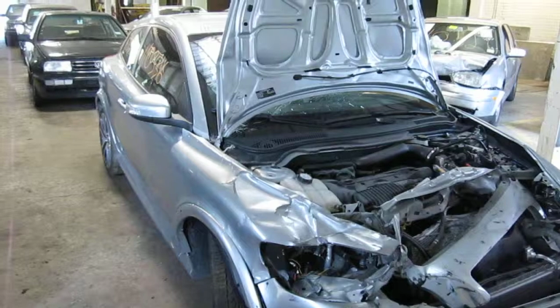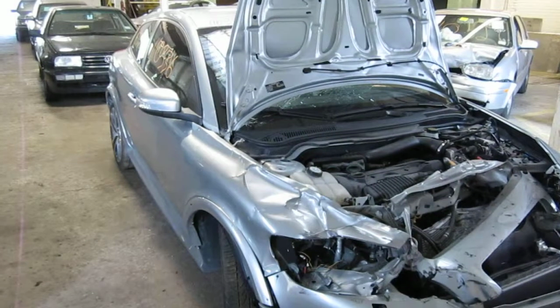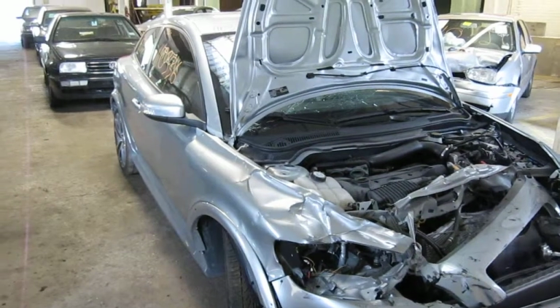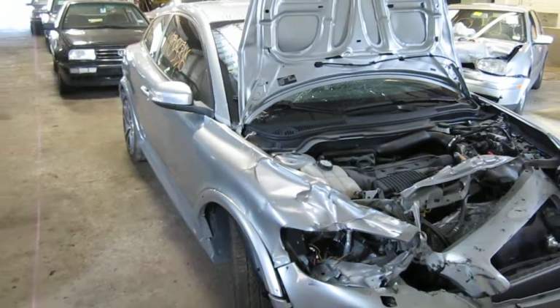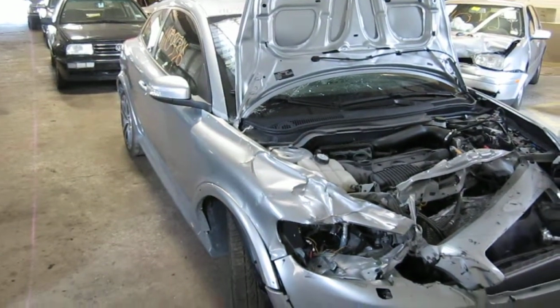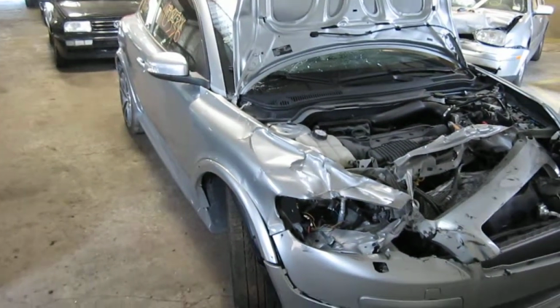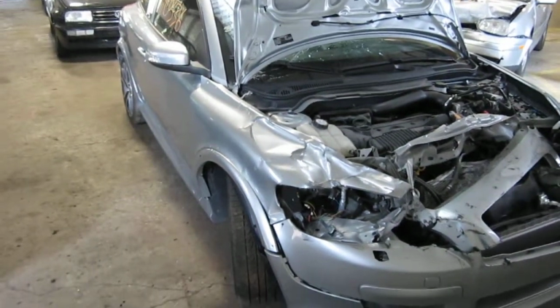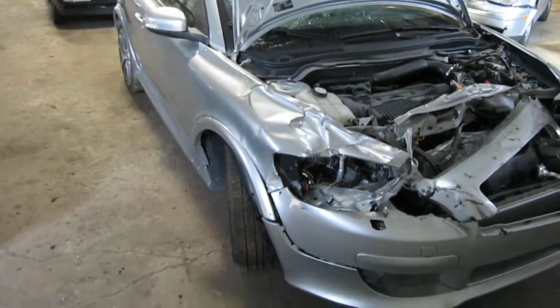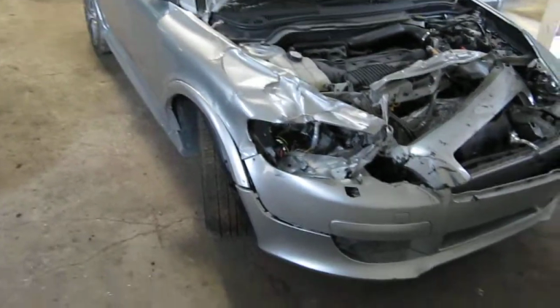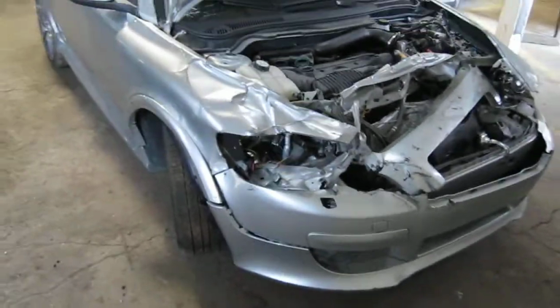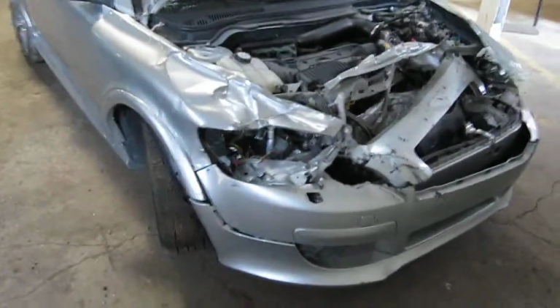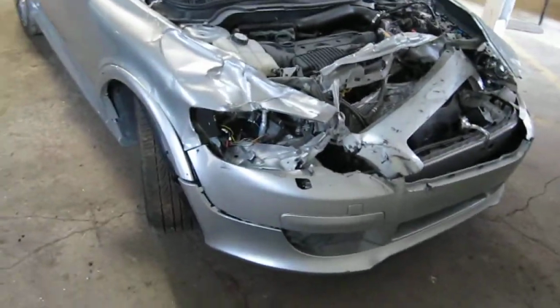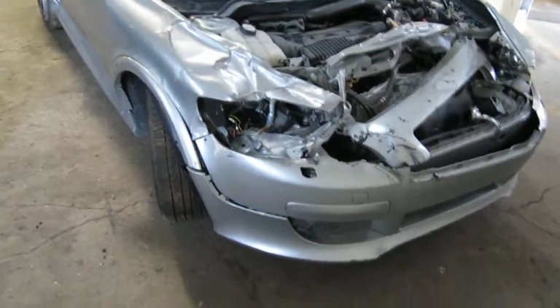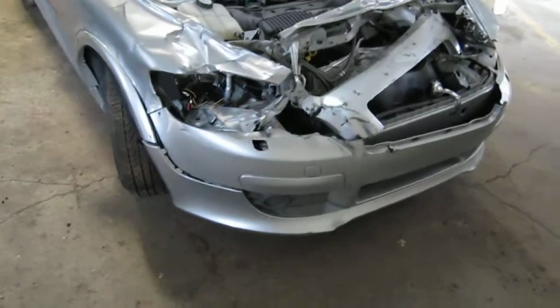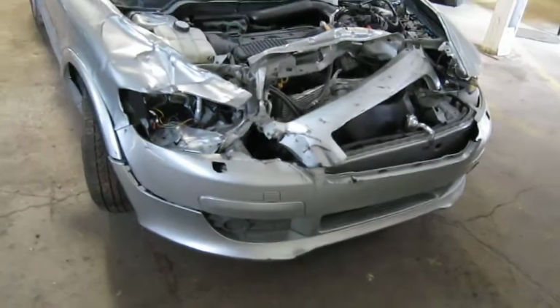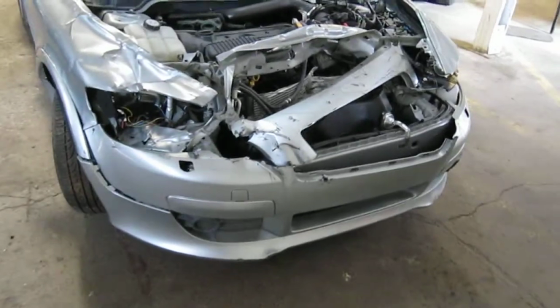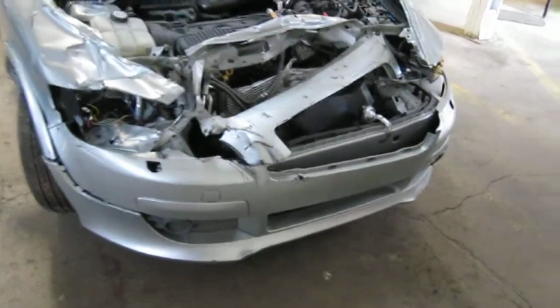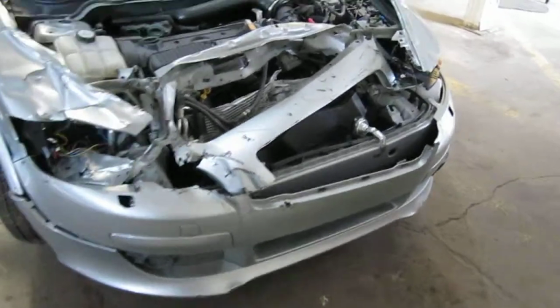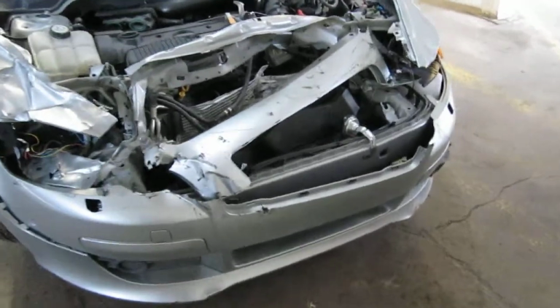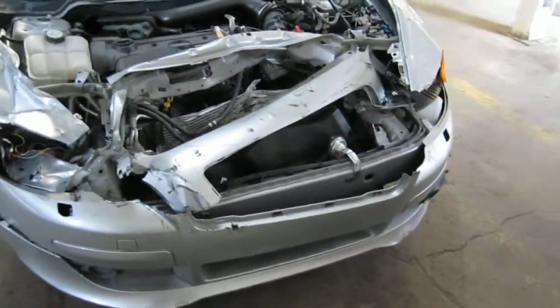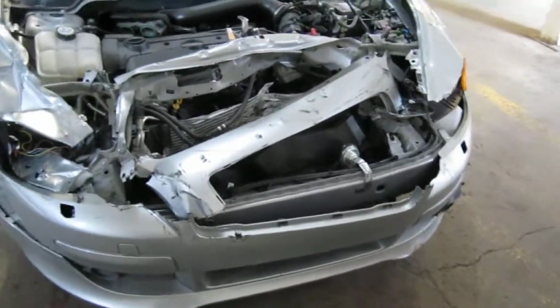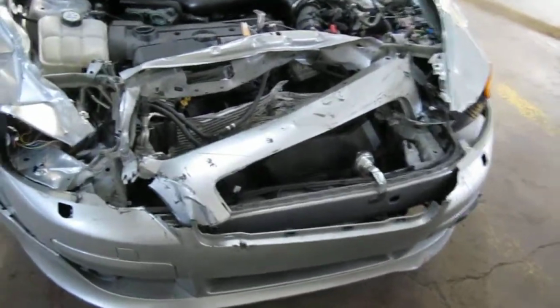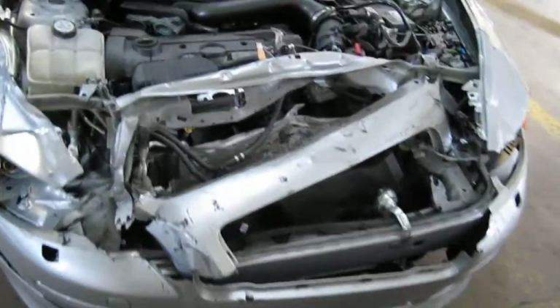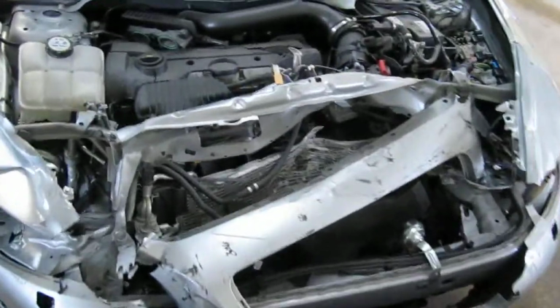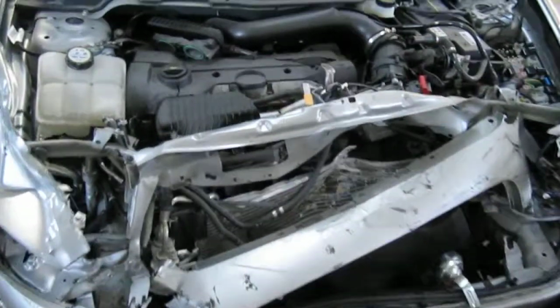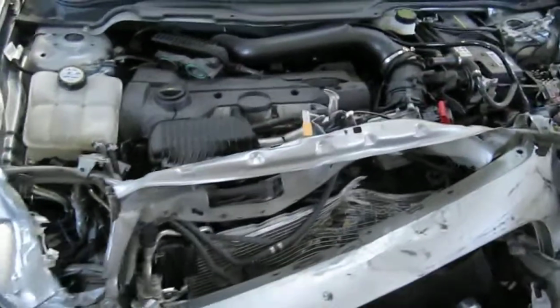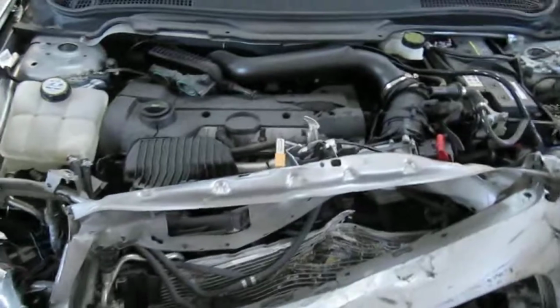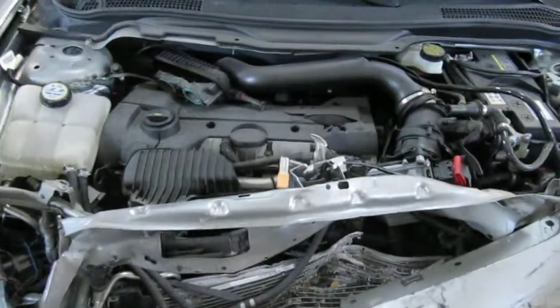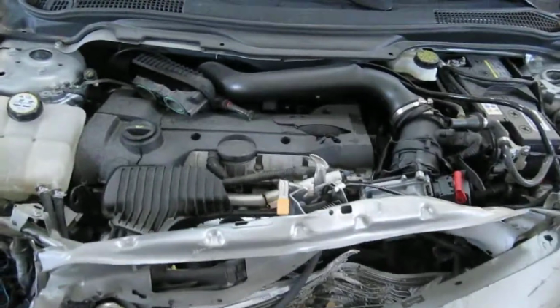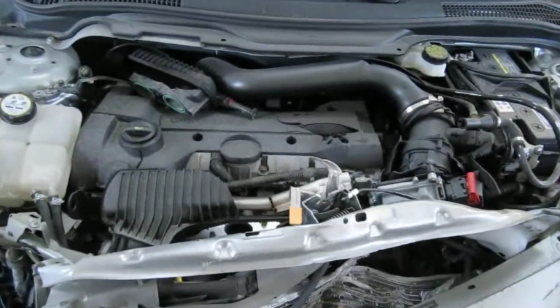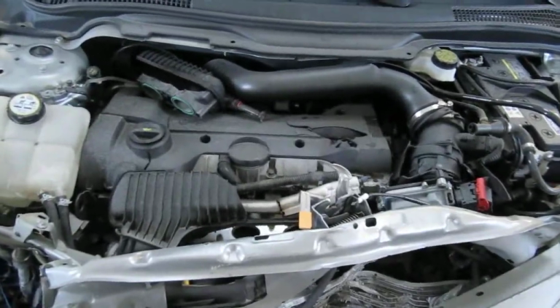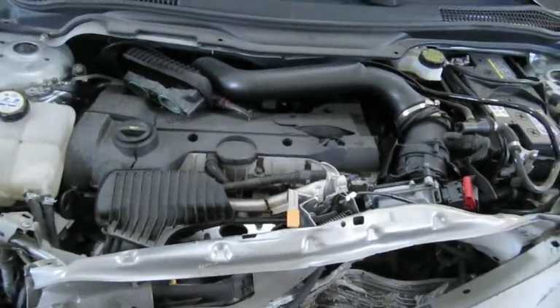Hello and welcome to Tom's Foreign Auto Parts video portion of our inventory. Here we have a 2009 Volvo C70. This vehicle is a 2.5 liter turbo California emissions engine.